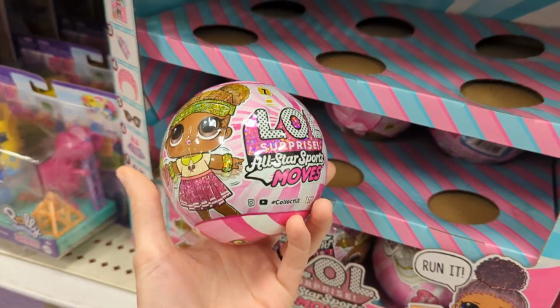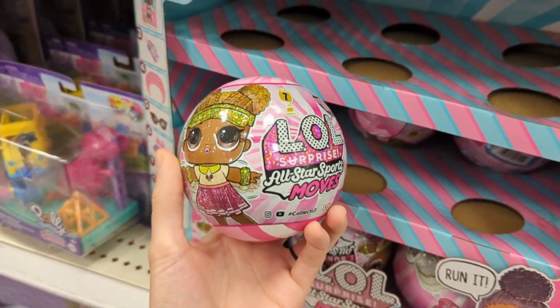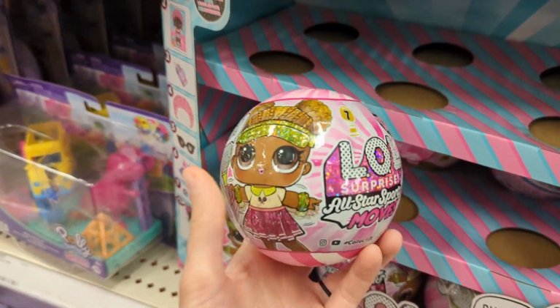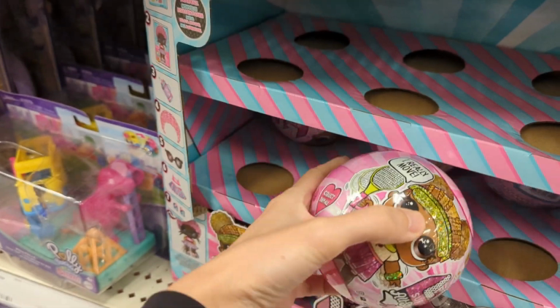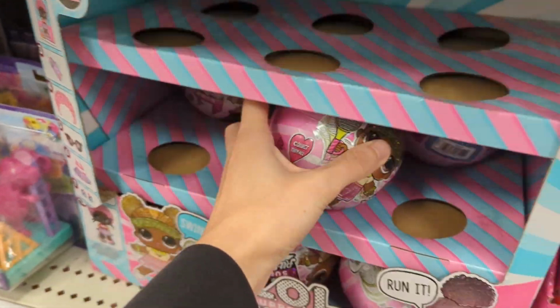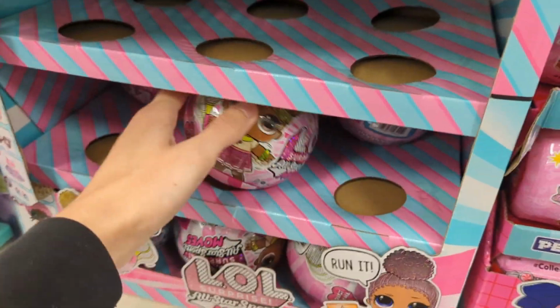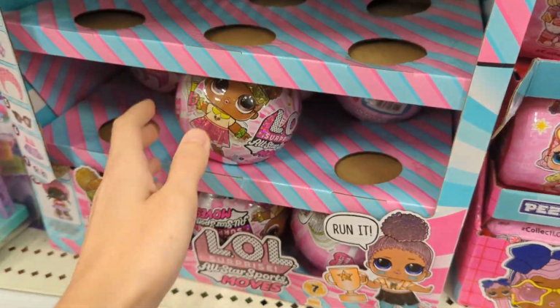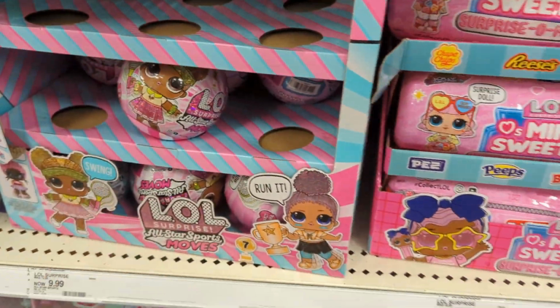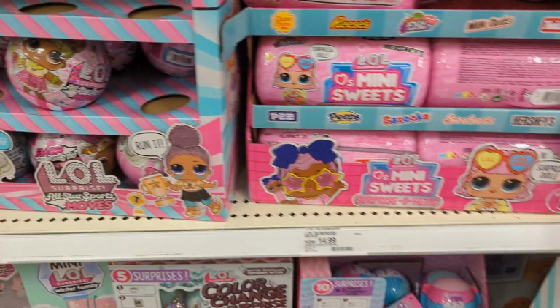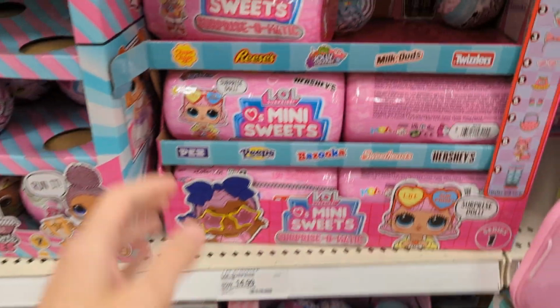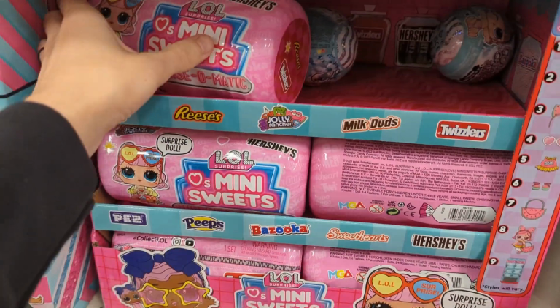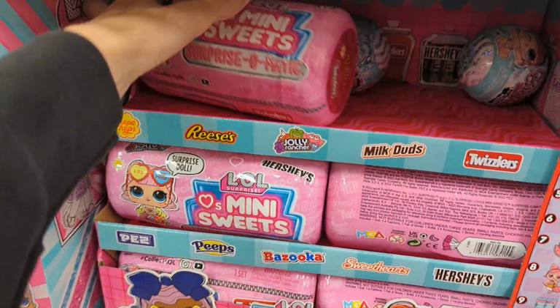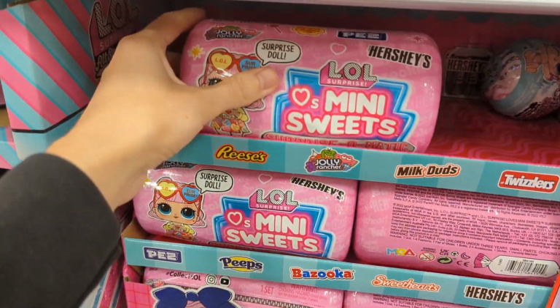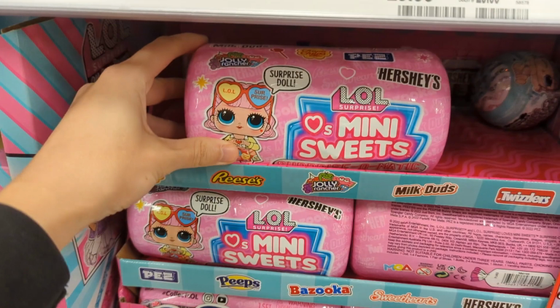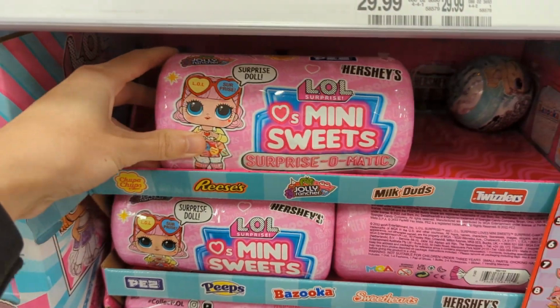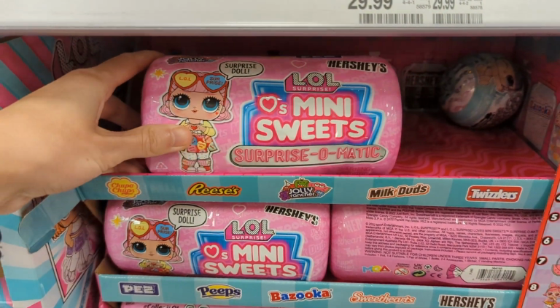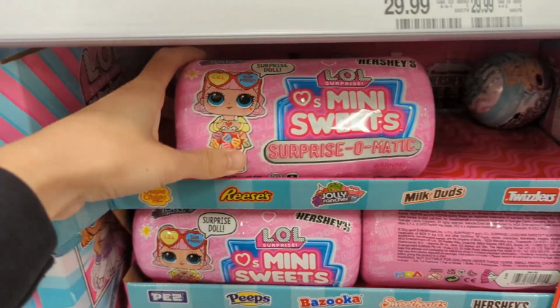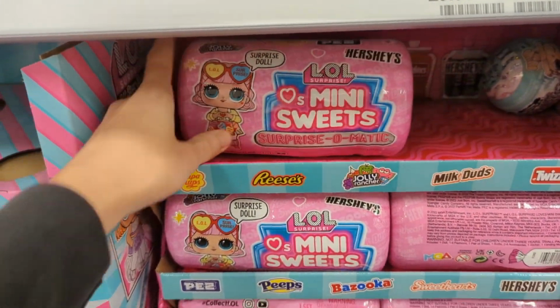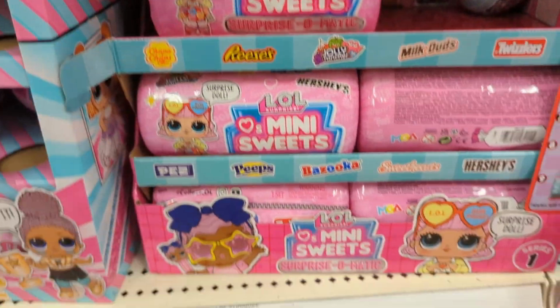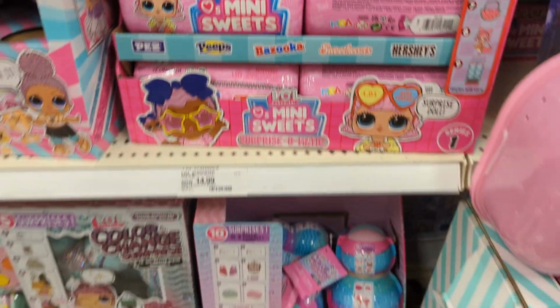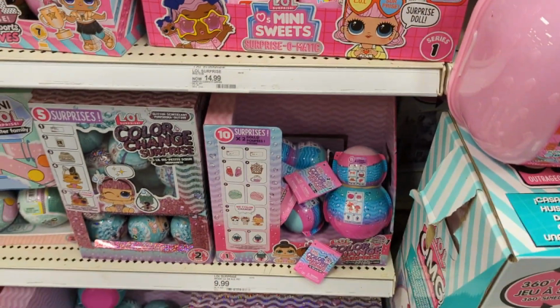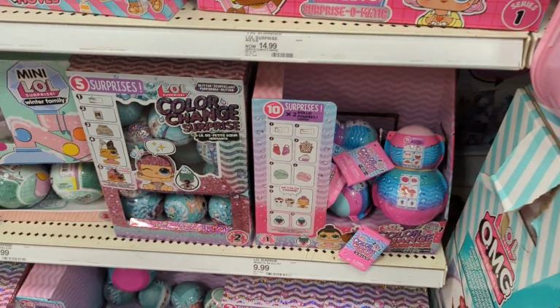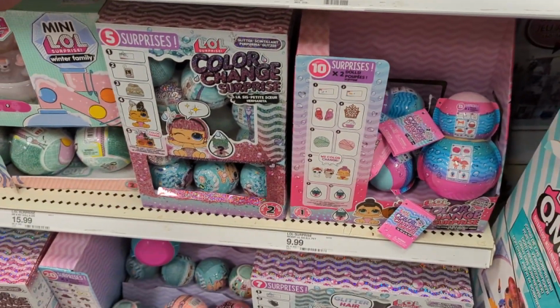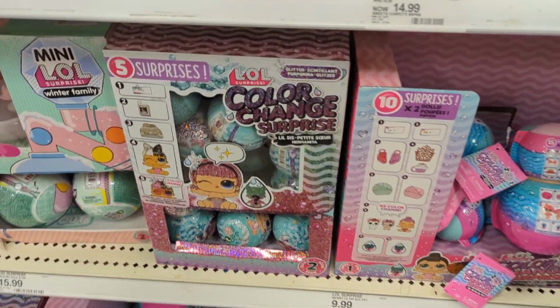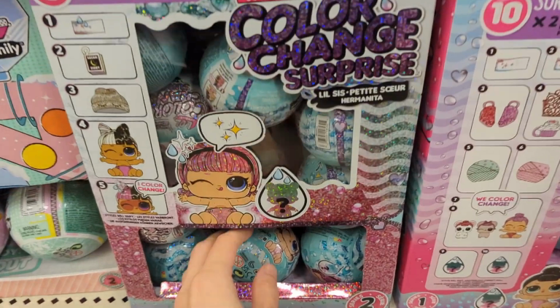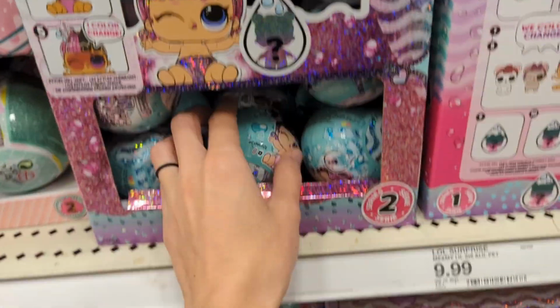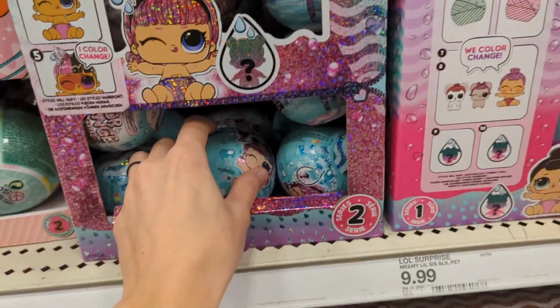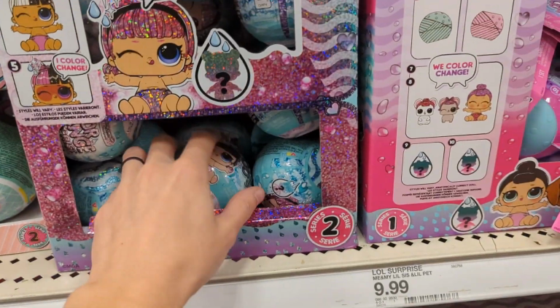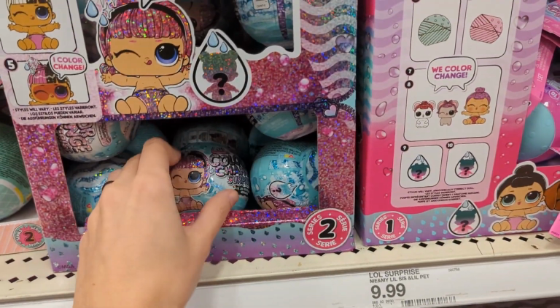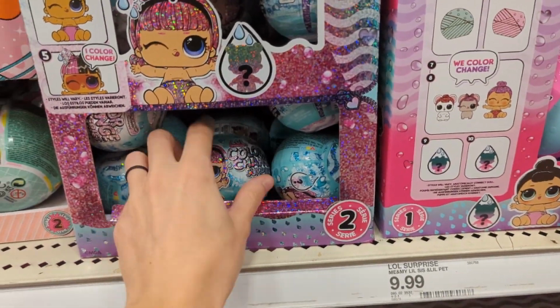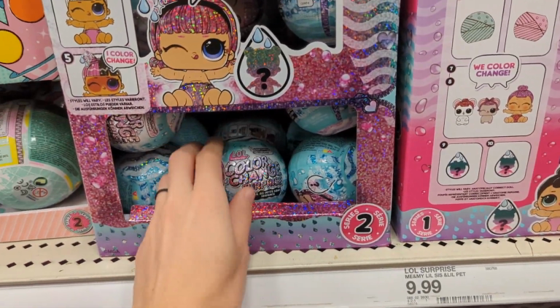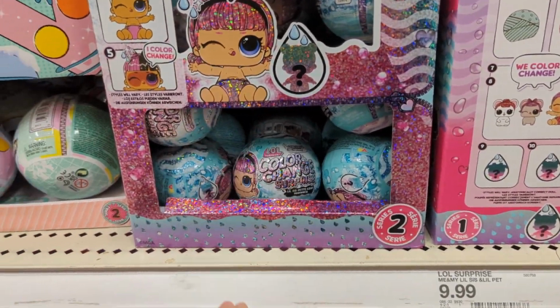There are so many LOL Surprise things, I don't even know where to begin — I've fallen so far behind on LOL Surprise. What are these Mini Sweets? Somebody tell me in the comments down below: do you get candy with them, are they candy-based? And the color change ones — I feel like I remember seeing something about those.